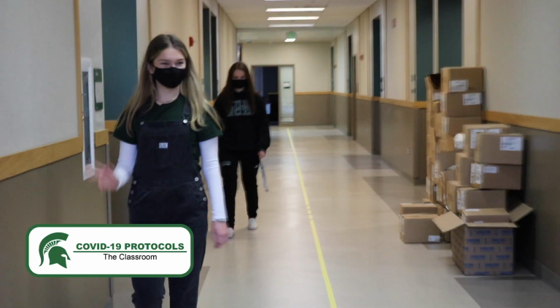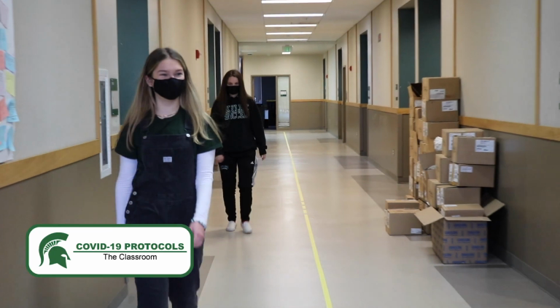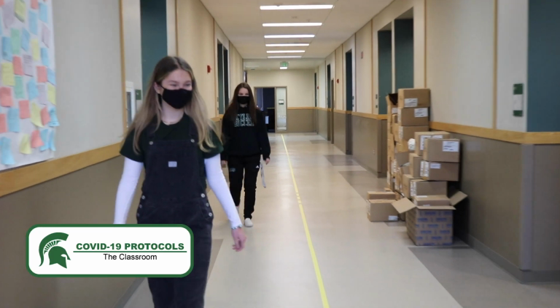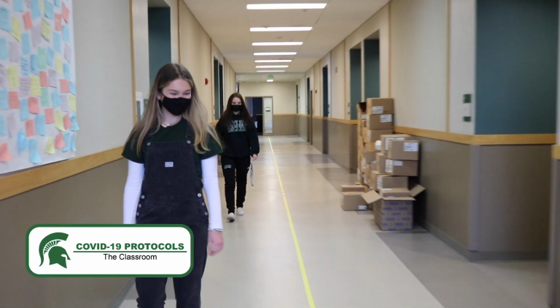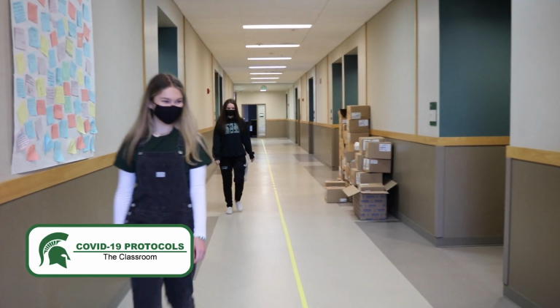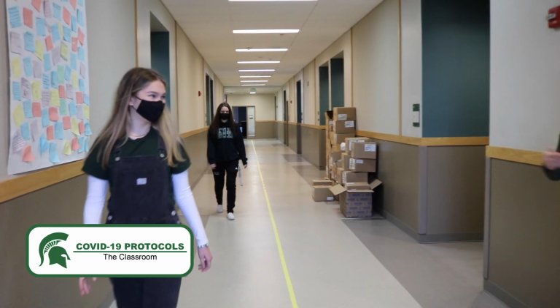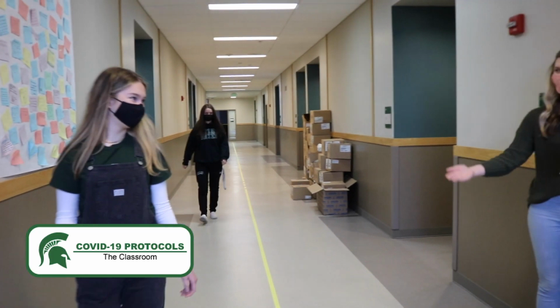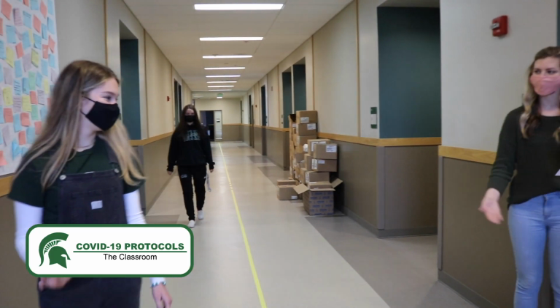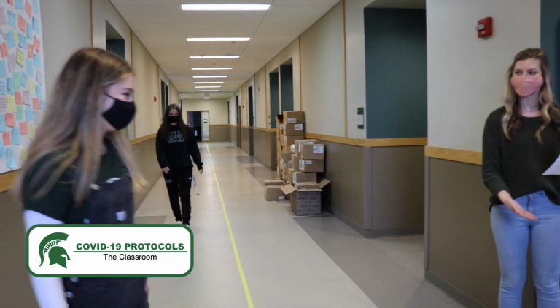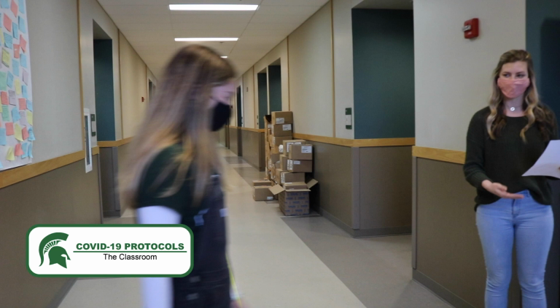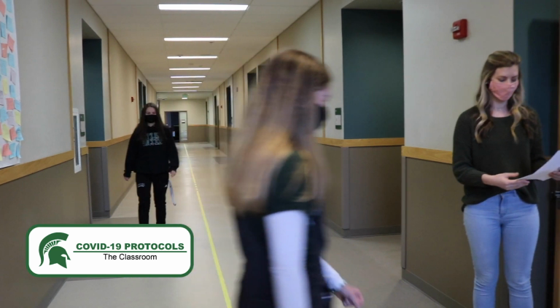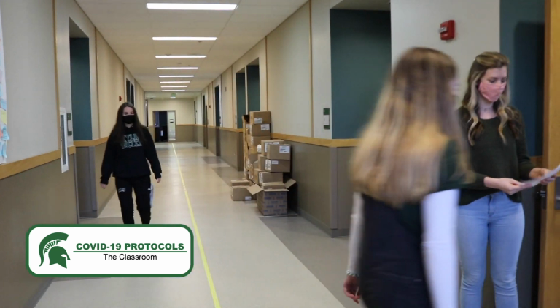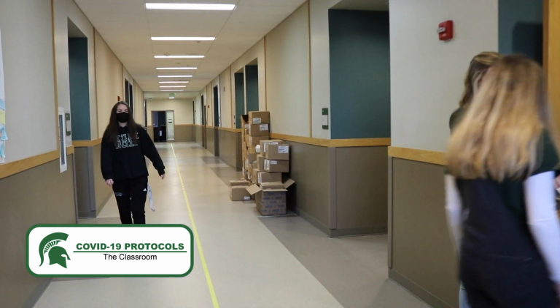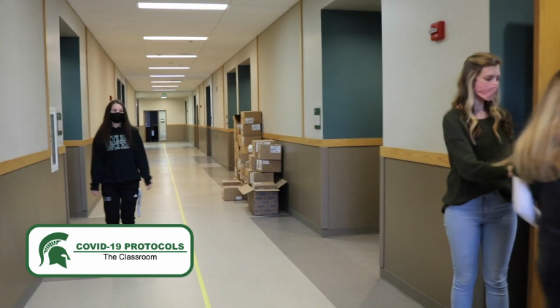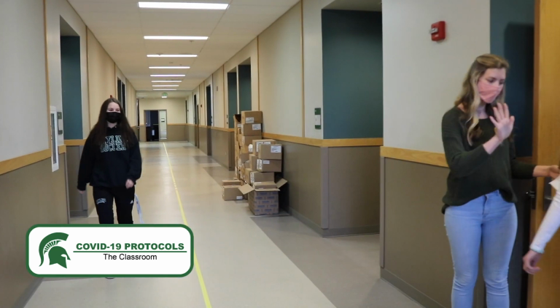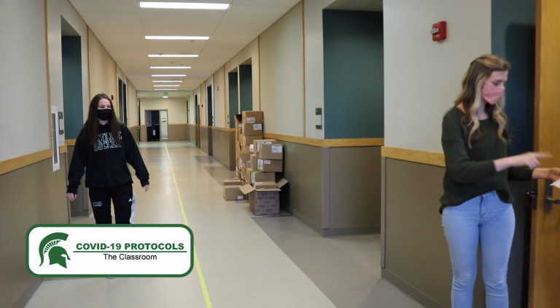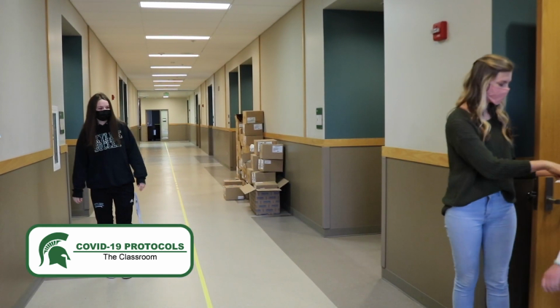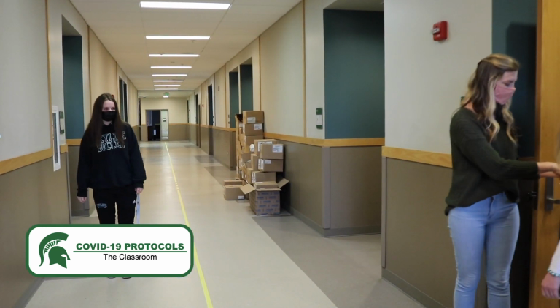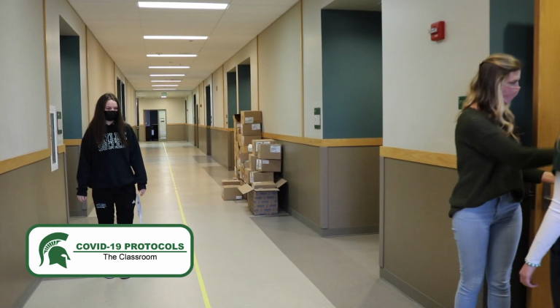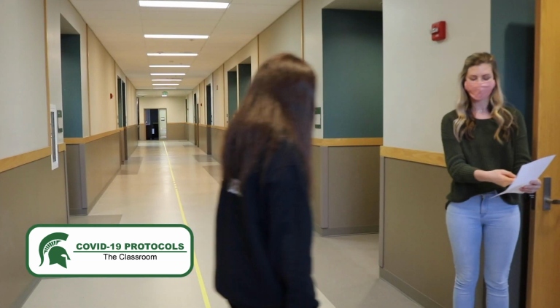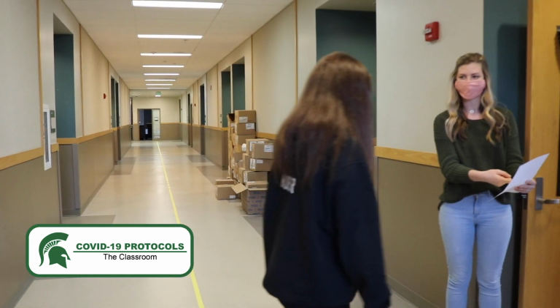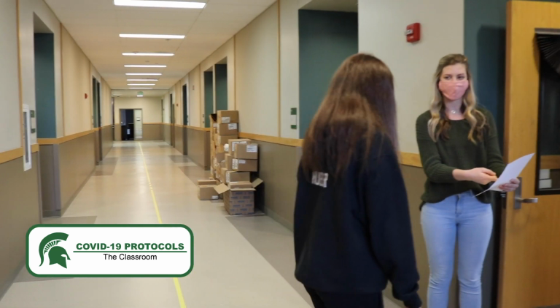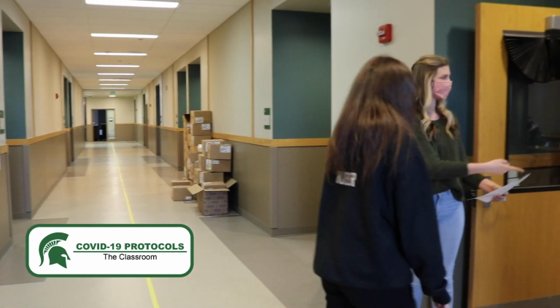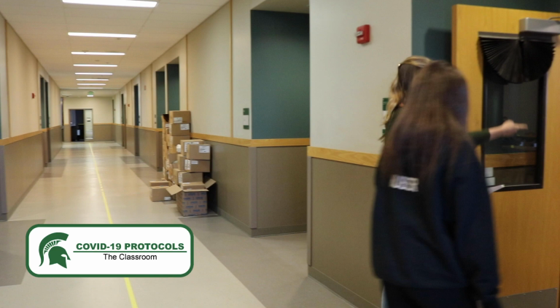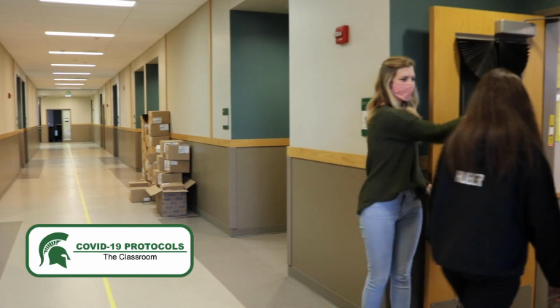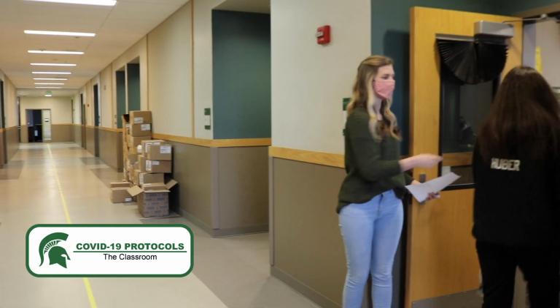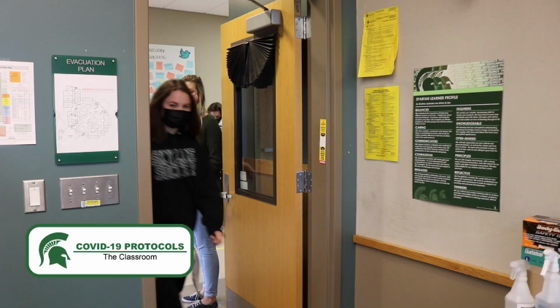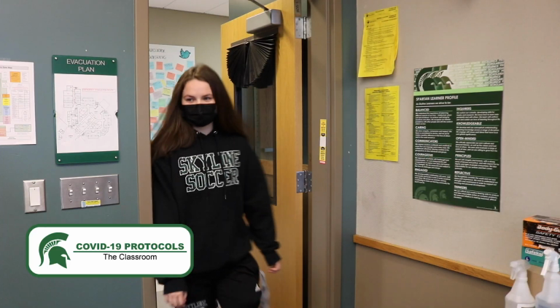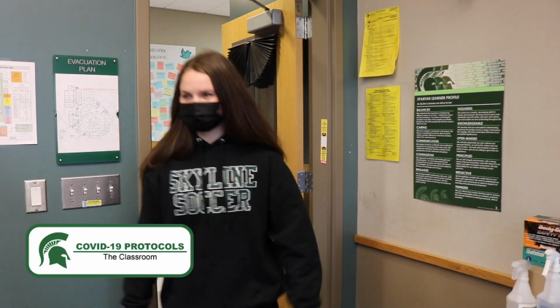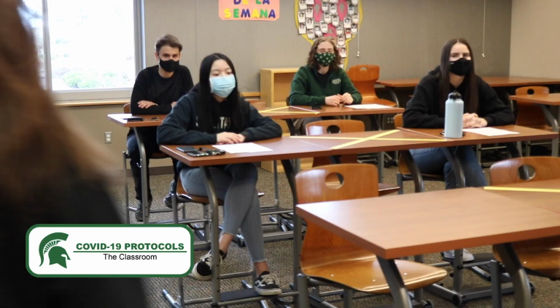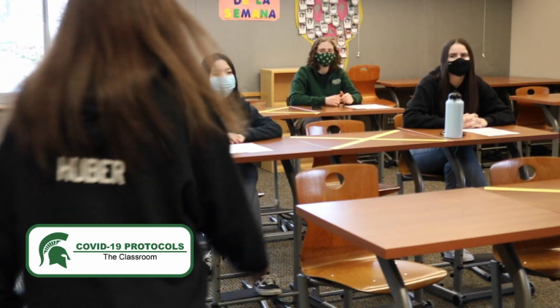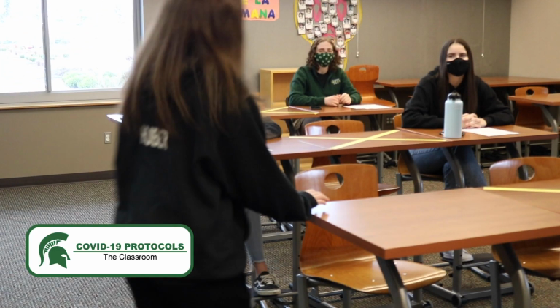As excited as we are to be back at school, we do have to follow some new classroom procedures to make sure everyone is safe and healthy. First, when you come into class, you'll have an assigned seat. This is where you'll sit whenever you're in class.